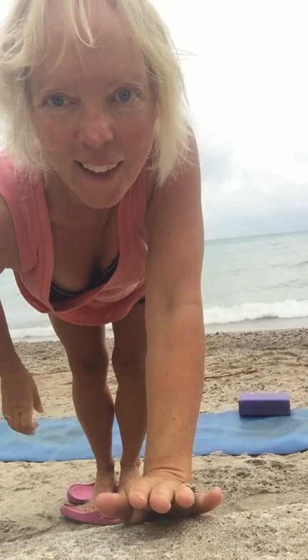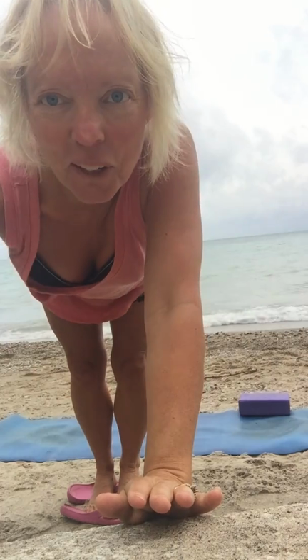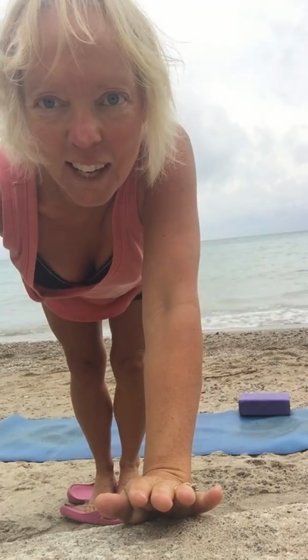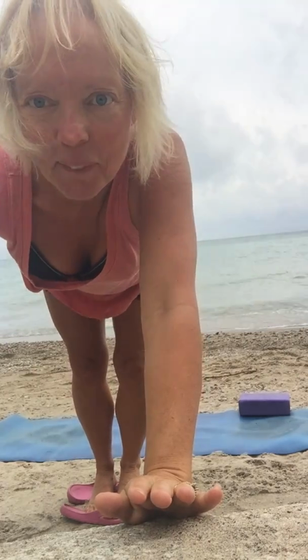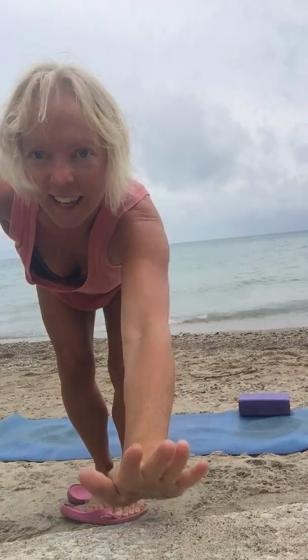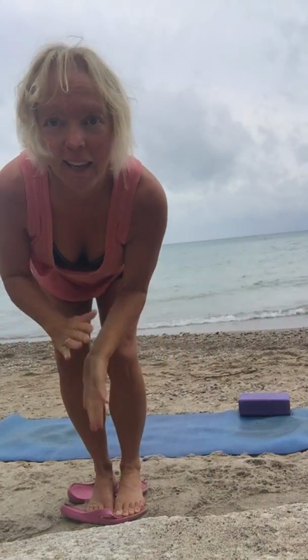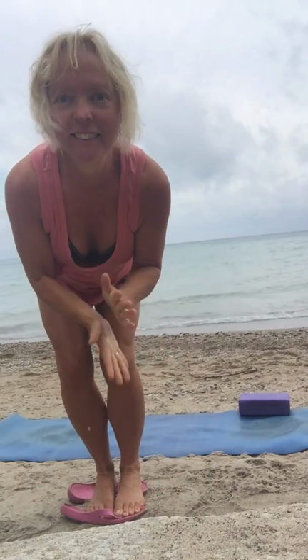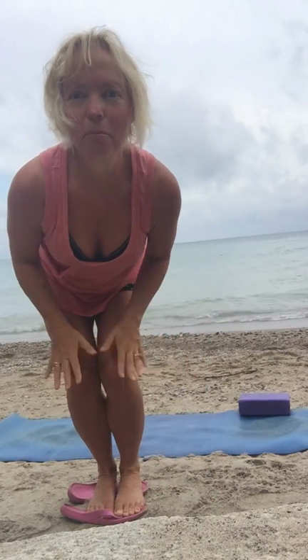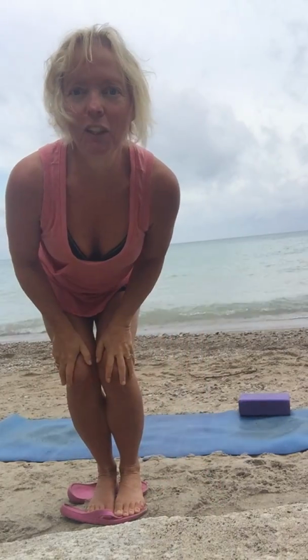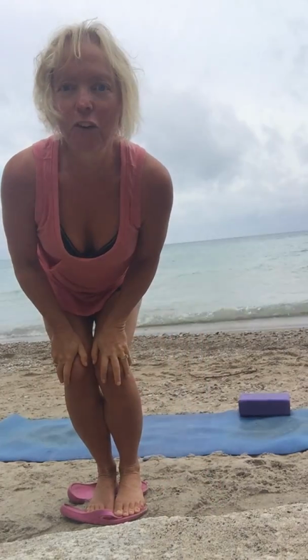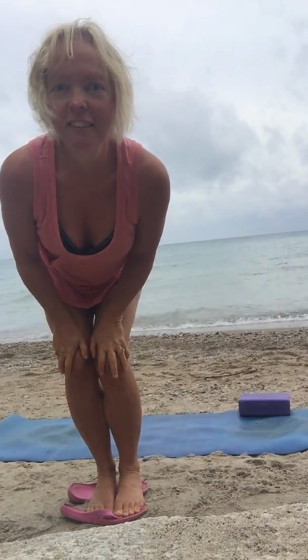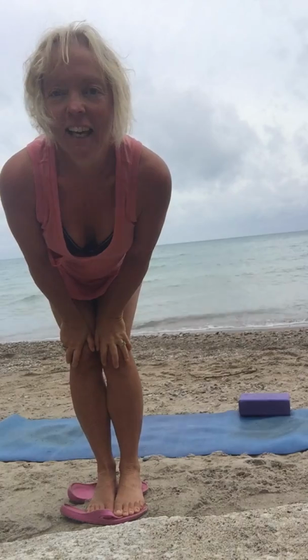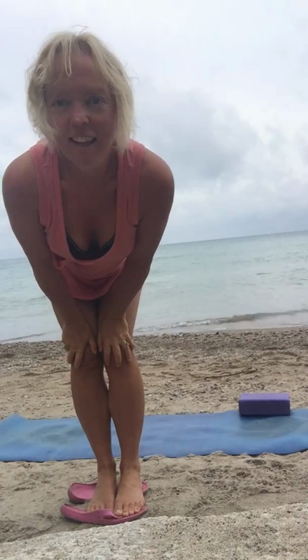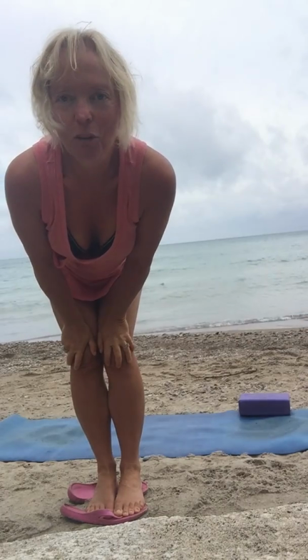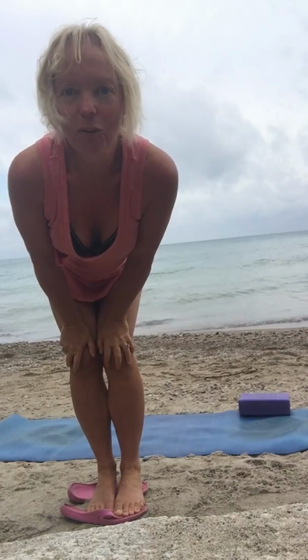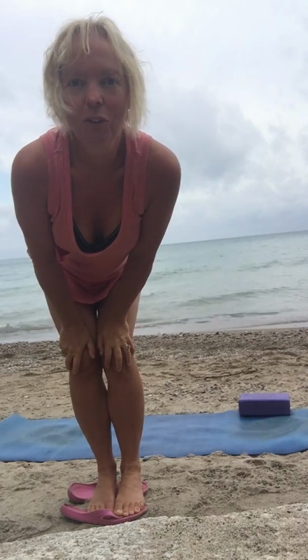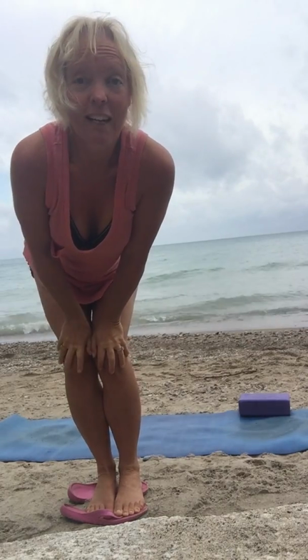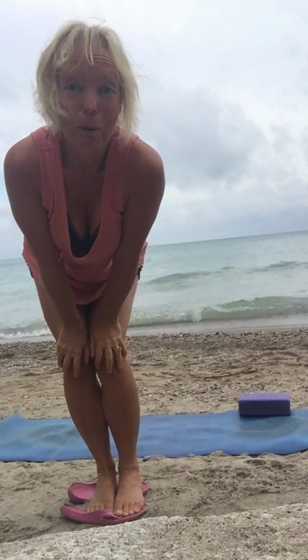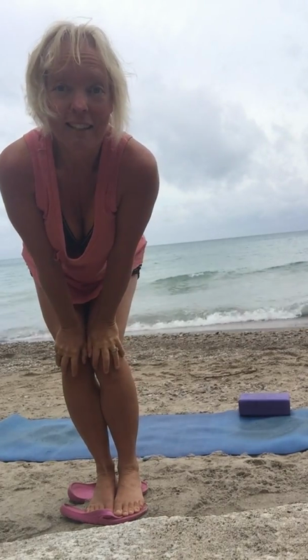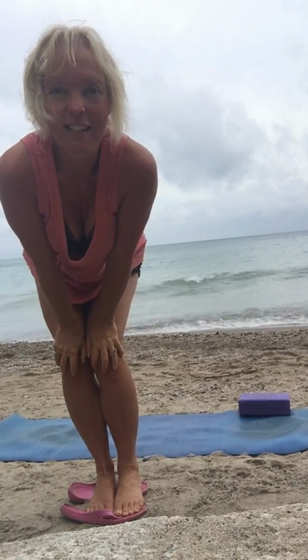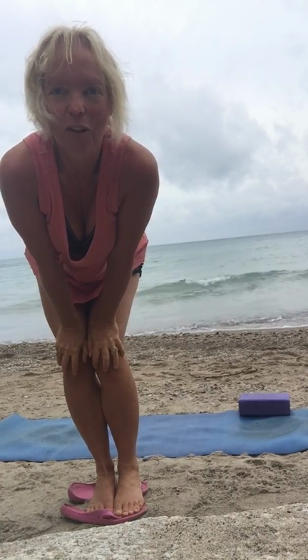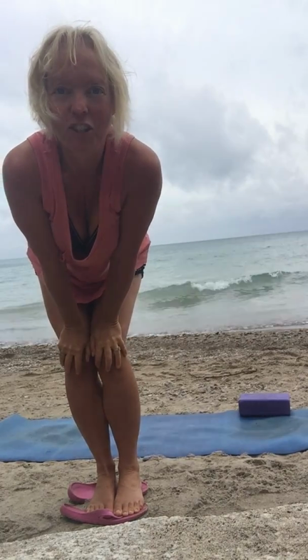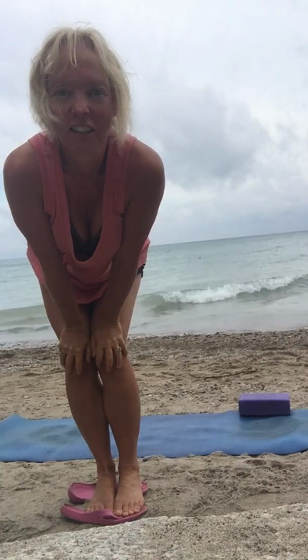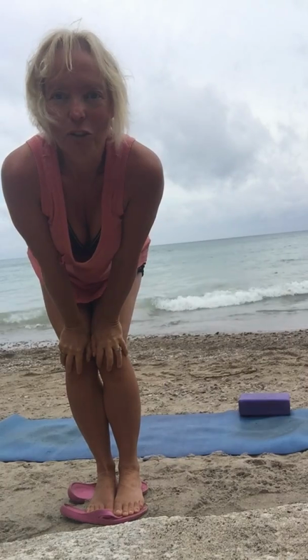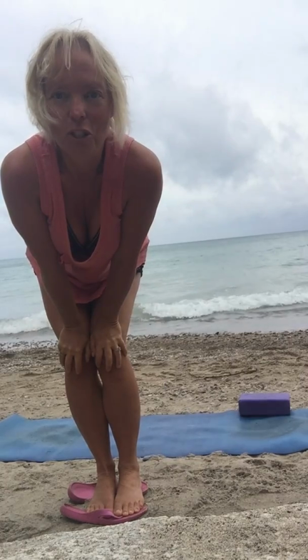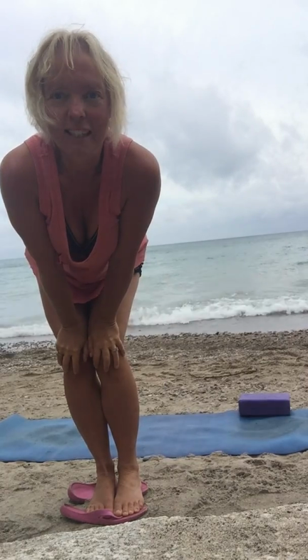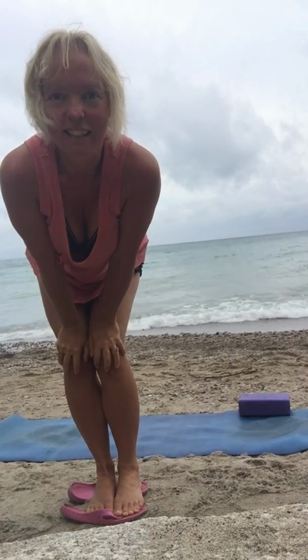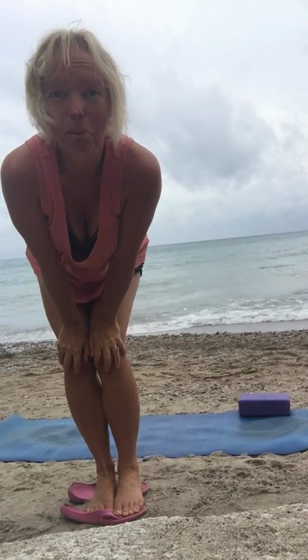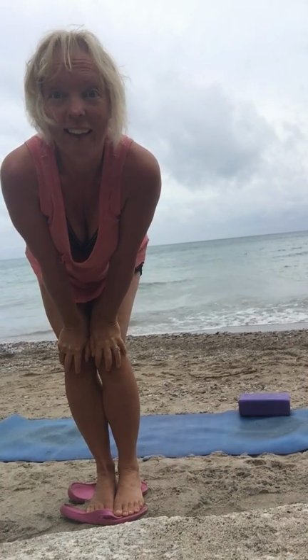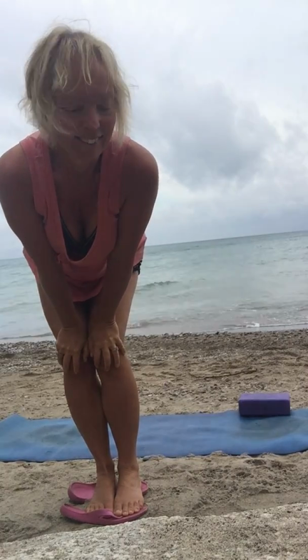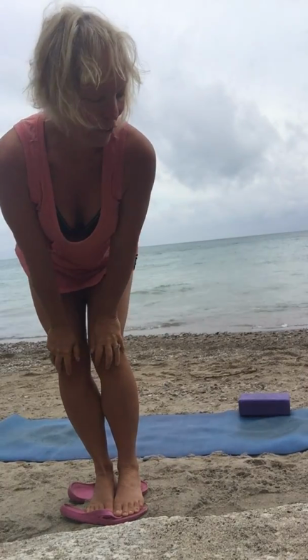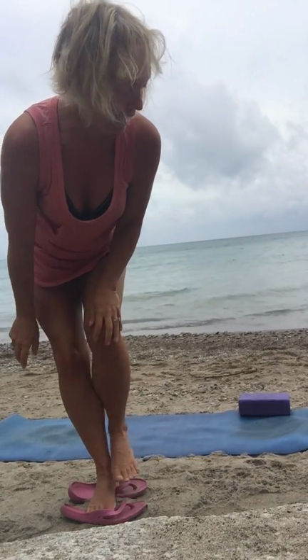Good morning. Here I am camping at beautiful Lake Huron. I thought I'd share with you the way that I start my practice down here on the beach, on those gorgeous mornings I get to play at the Great Lakes.